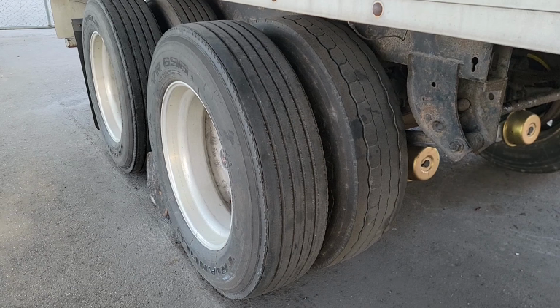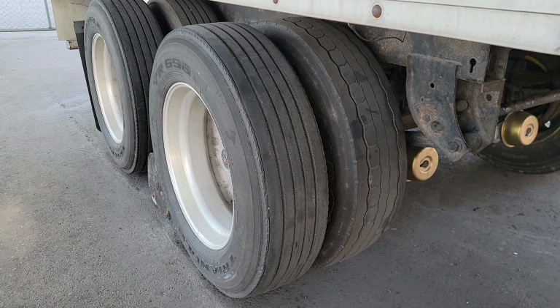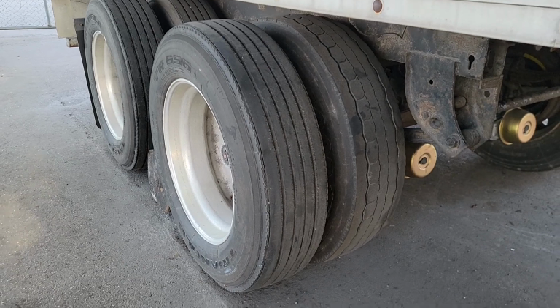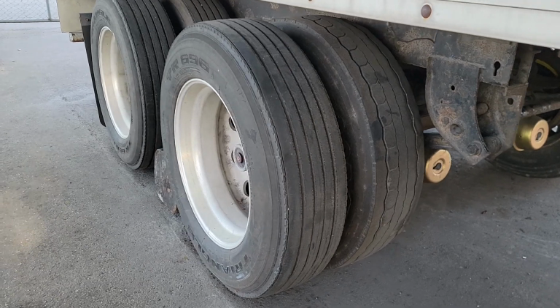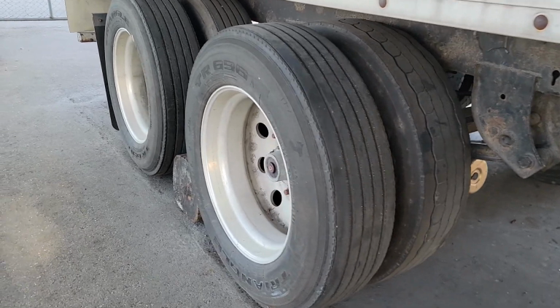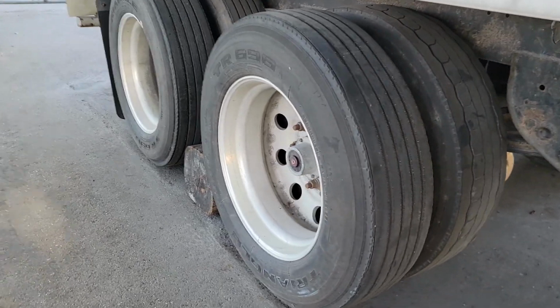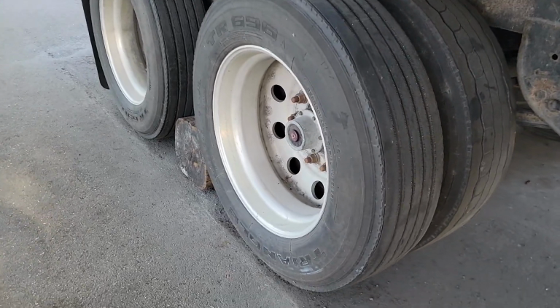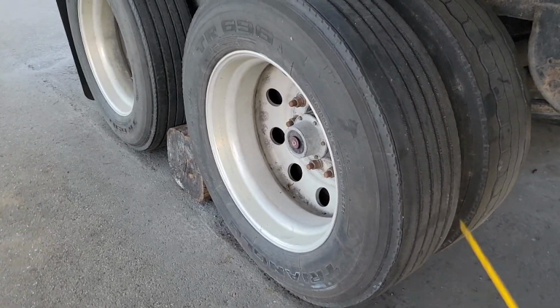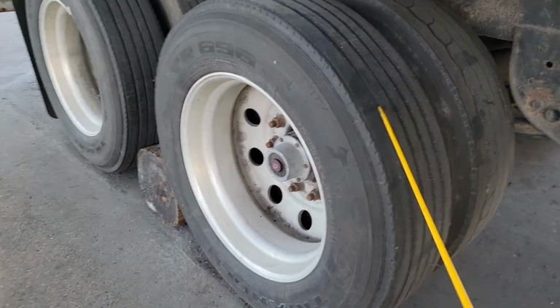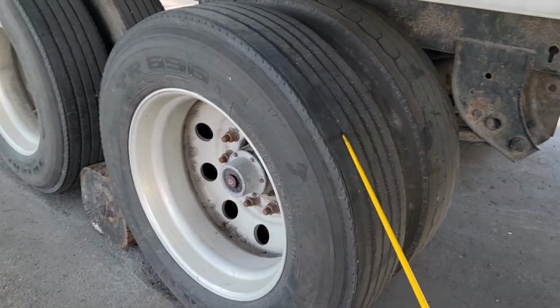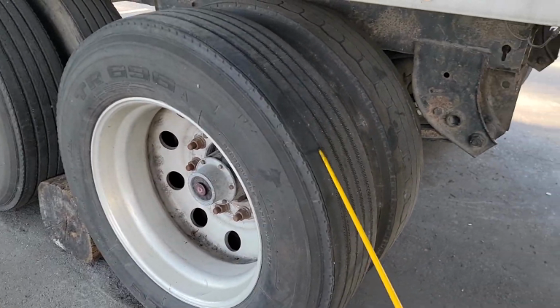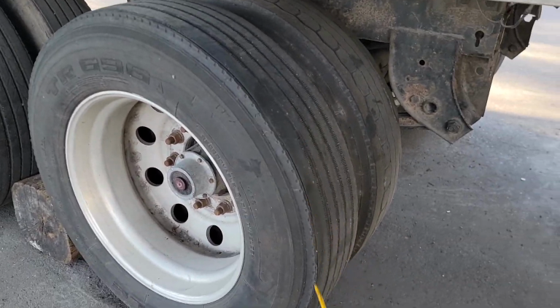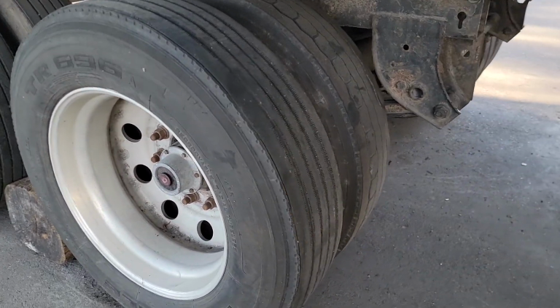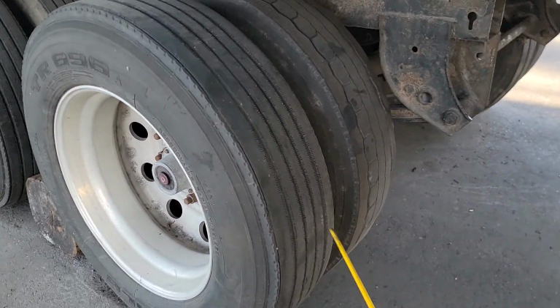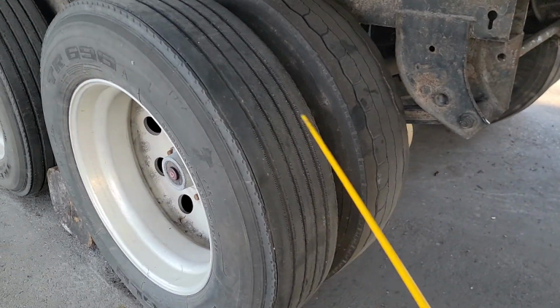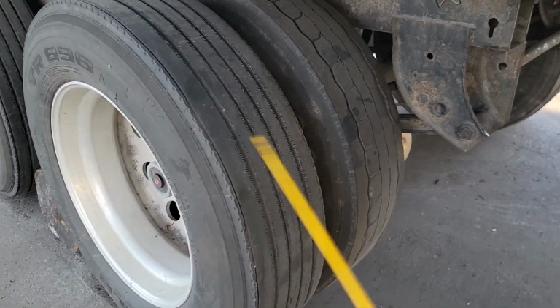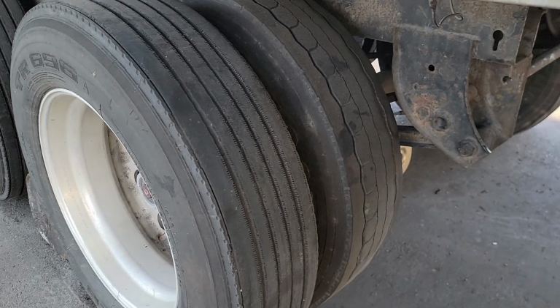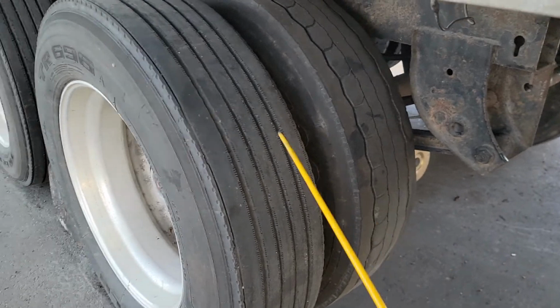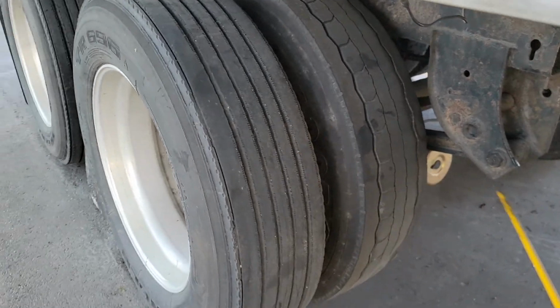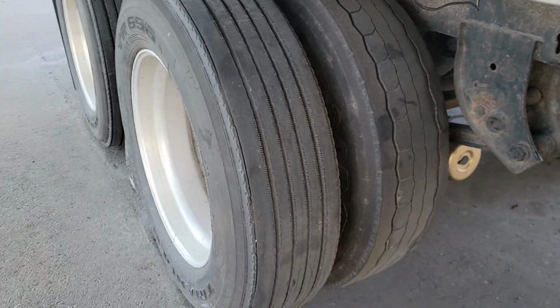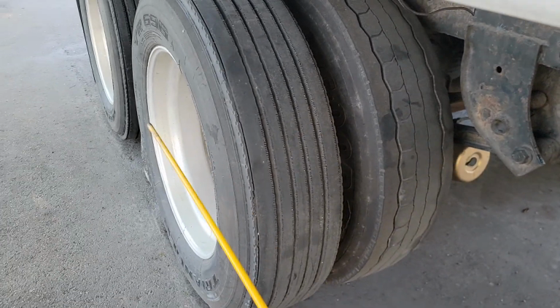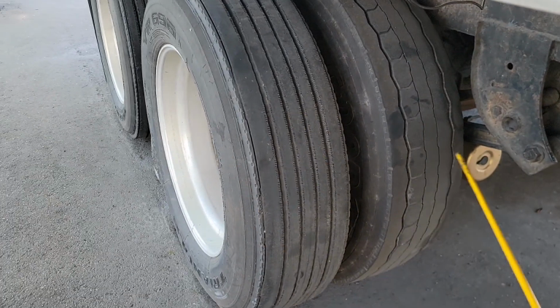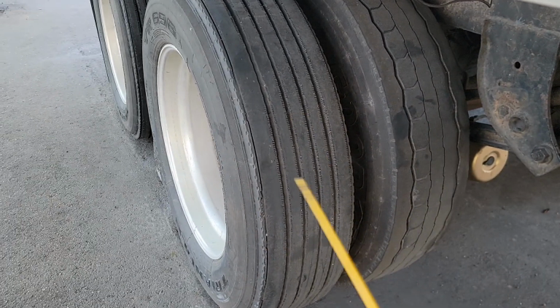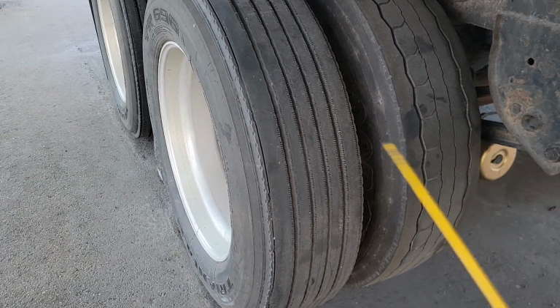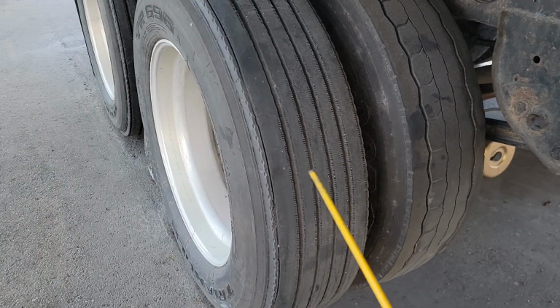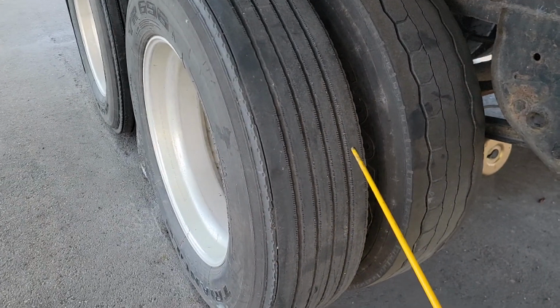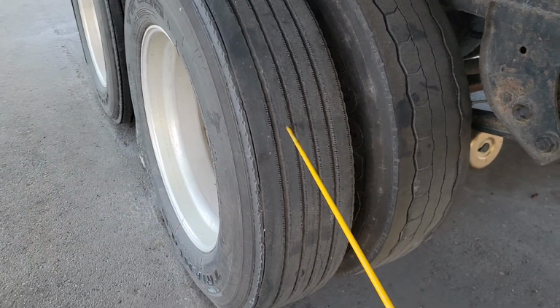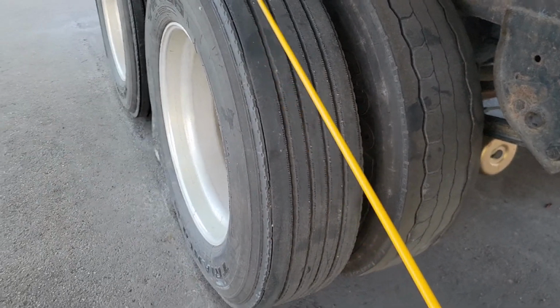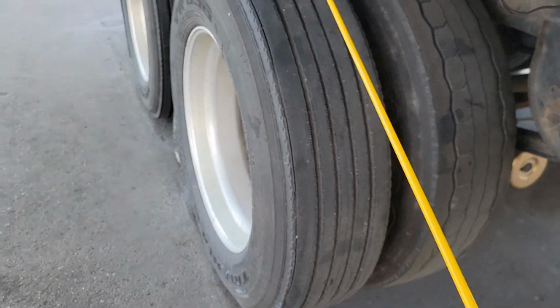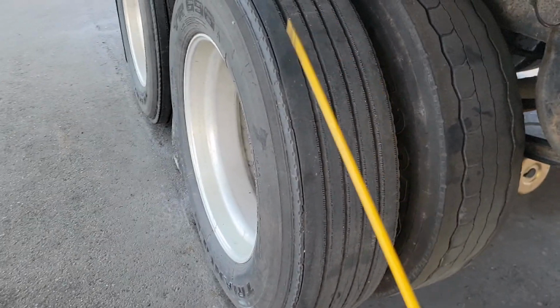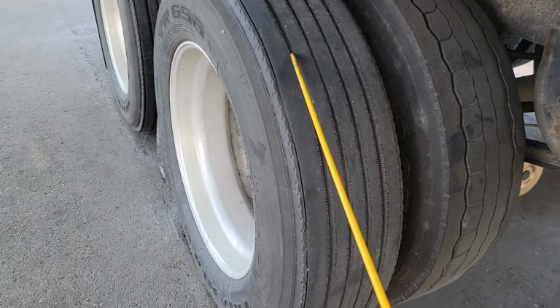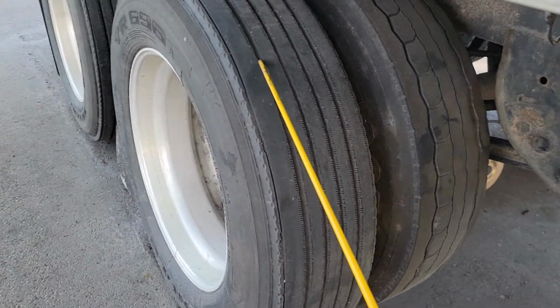Hello guys, this is a quick short video on the back tires on your trailer. This is what you have to say whenever you get to this section of your pre-trip inspection — so my back tires...